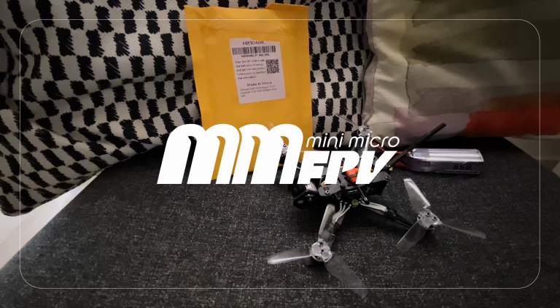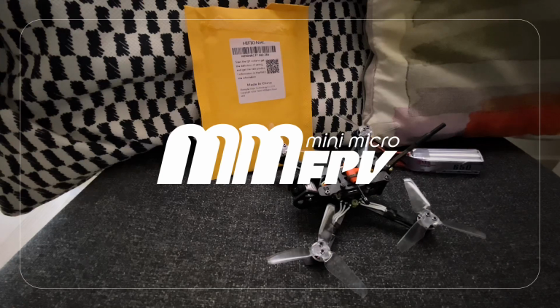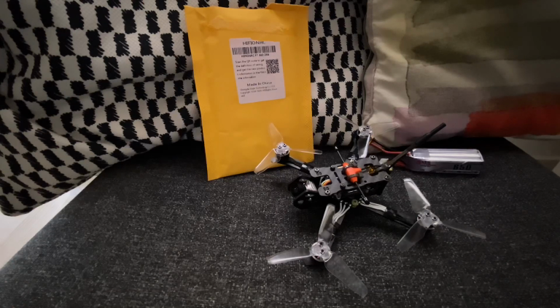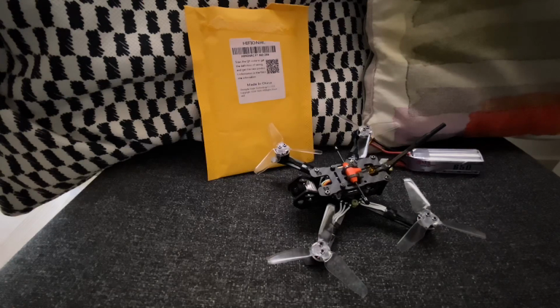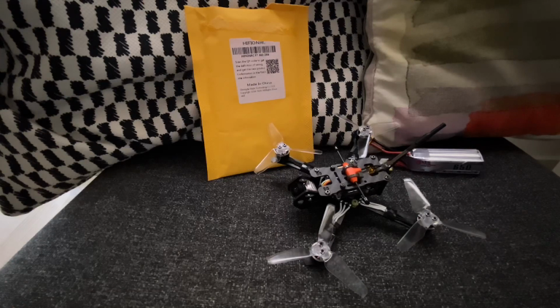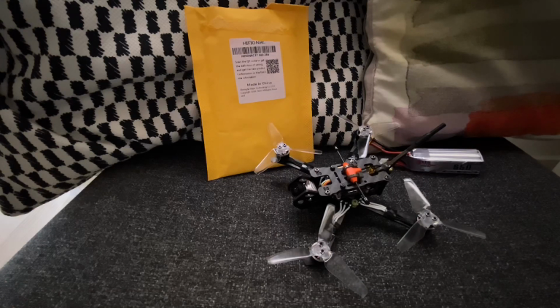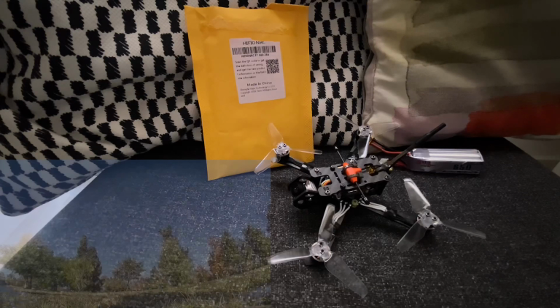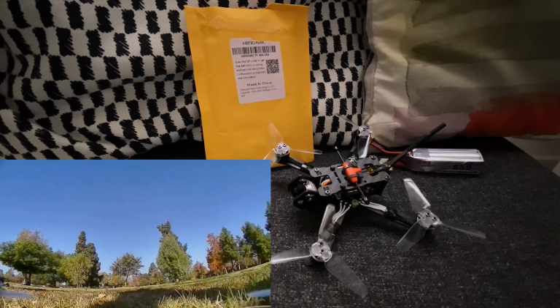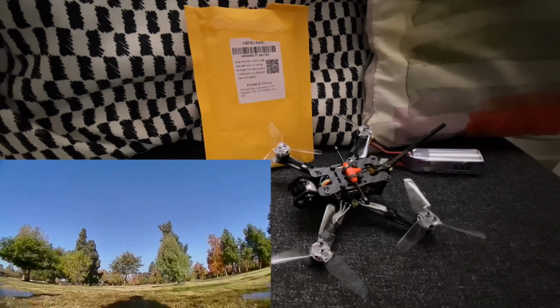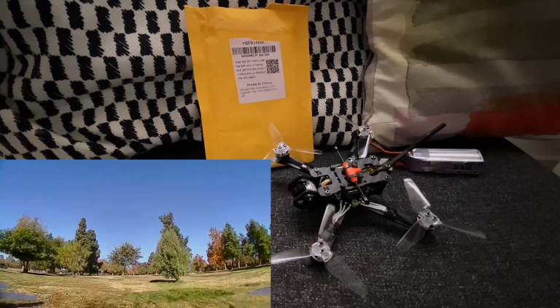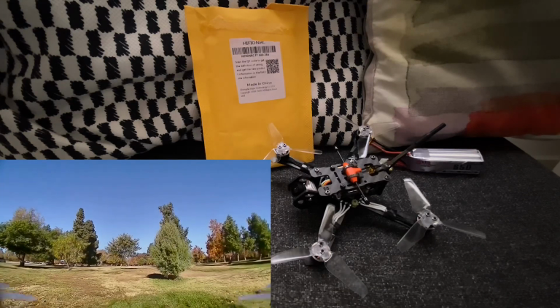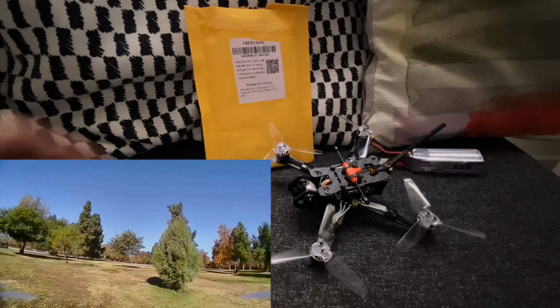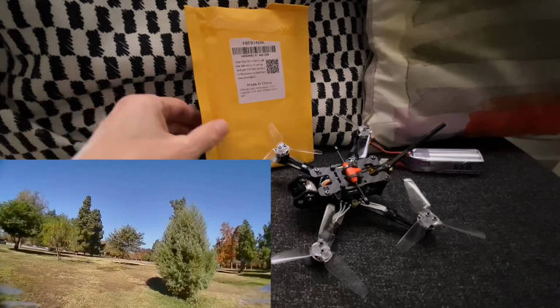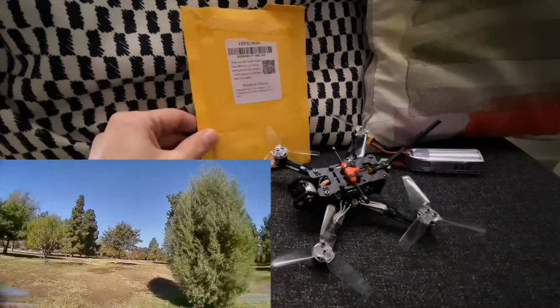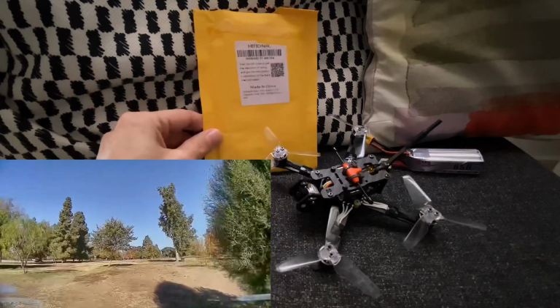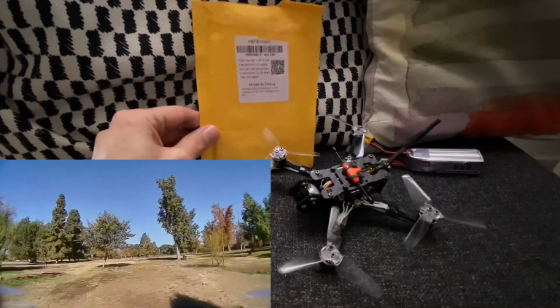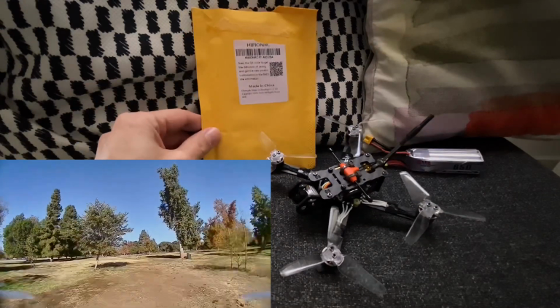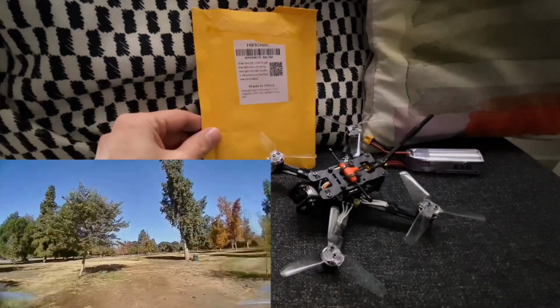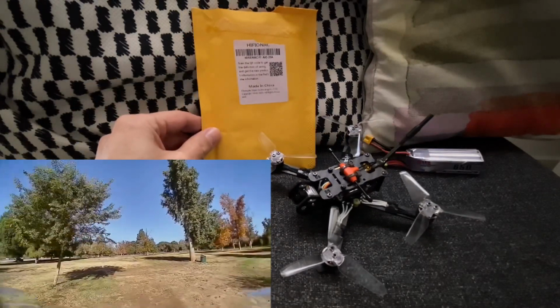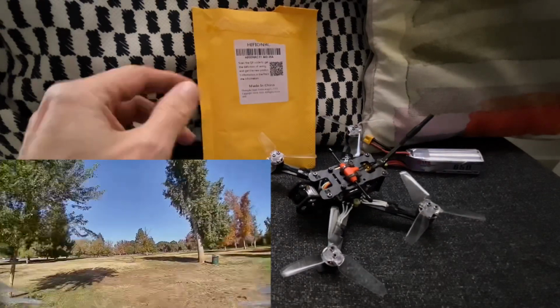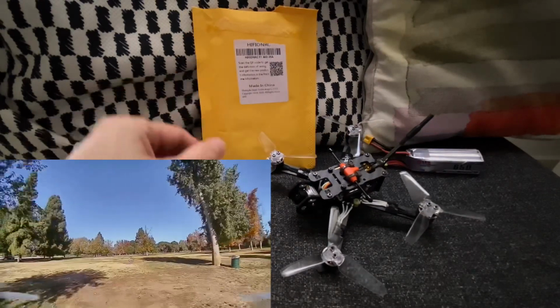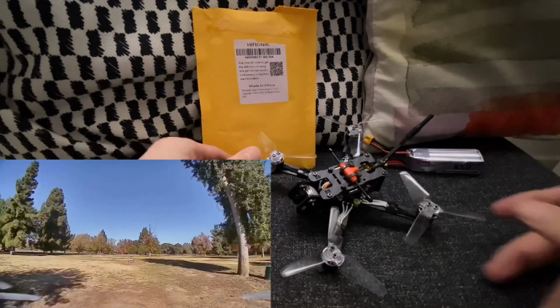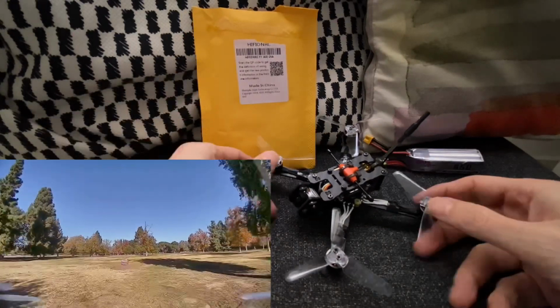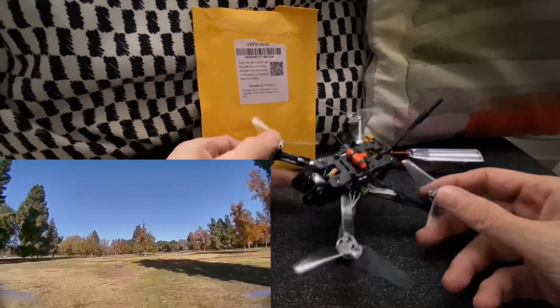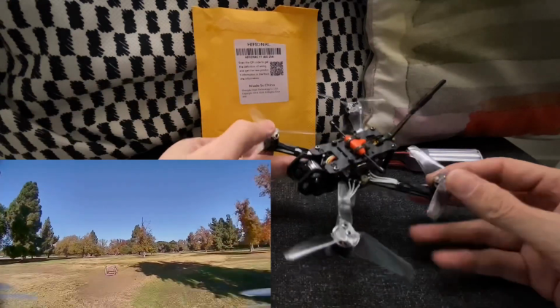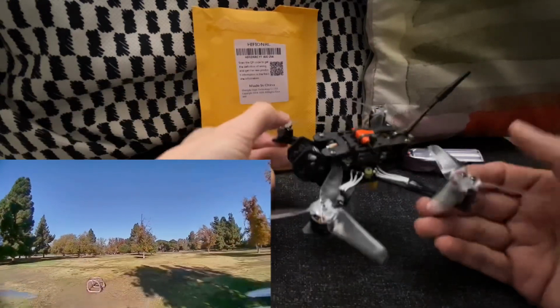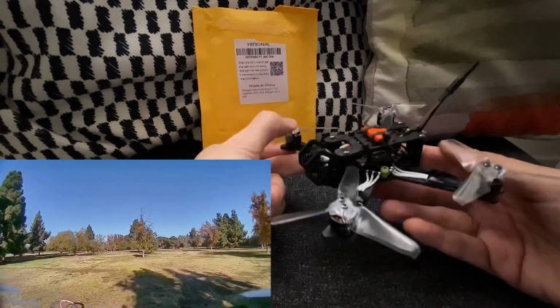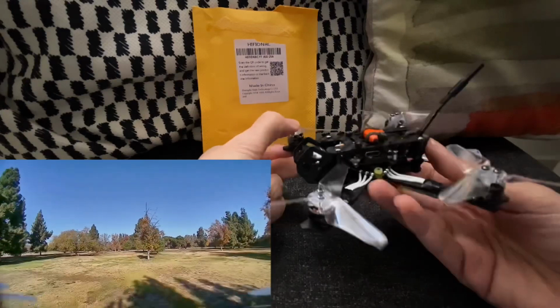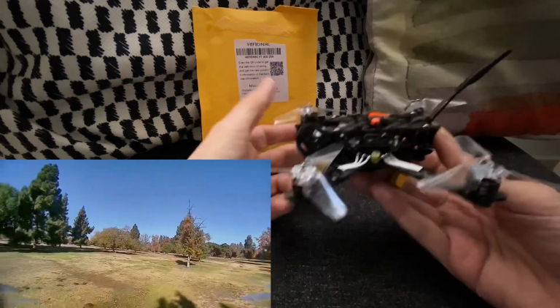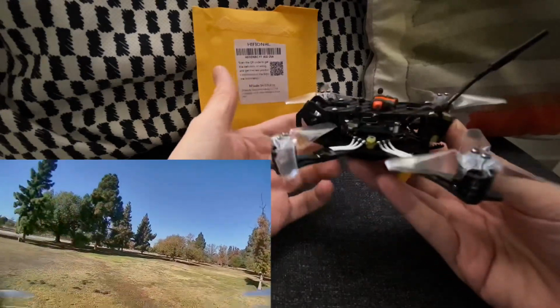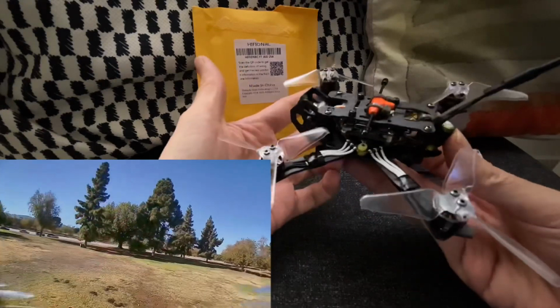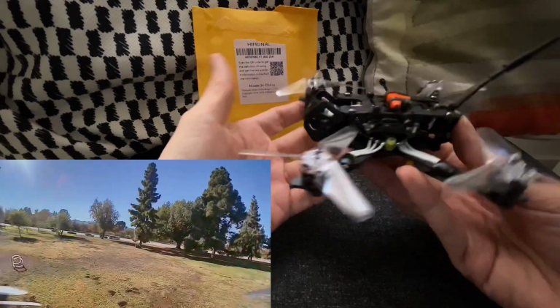Hi everyone. Today I'm just going to take a quick look at a little all-in-one flight controller. It's the HiFi ONRC F7 — a little 25-amp 2-4S, which I'm using here in a very small digital build.